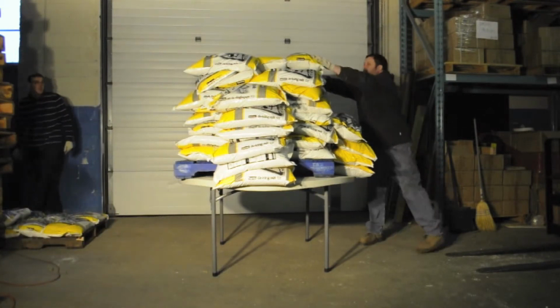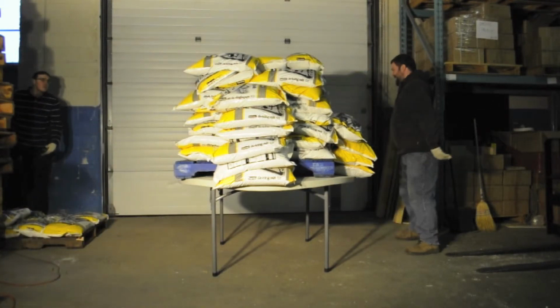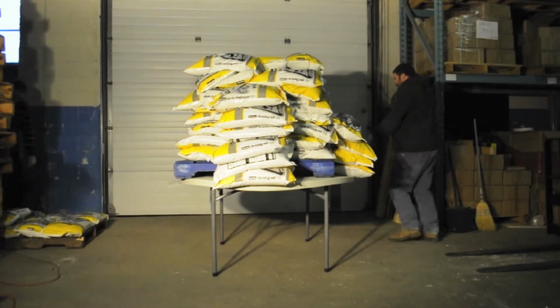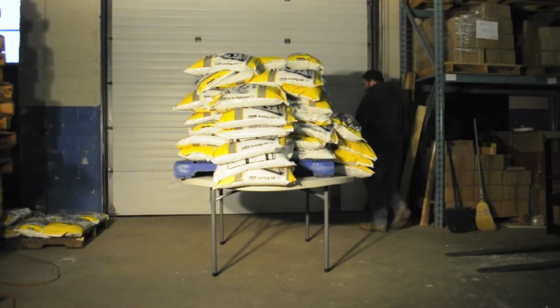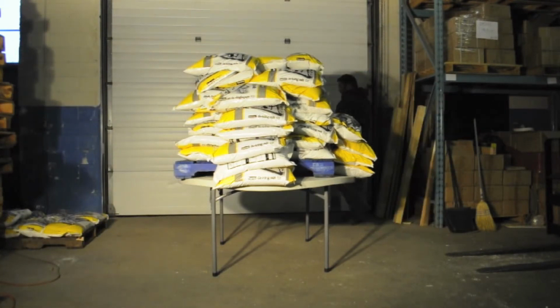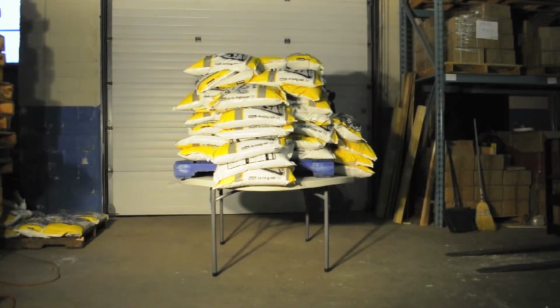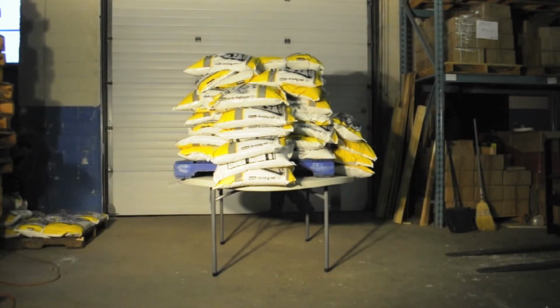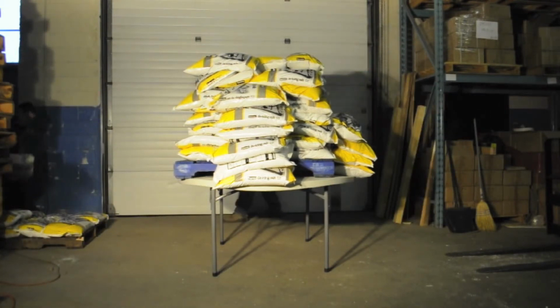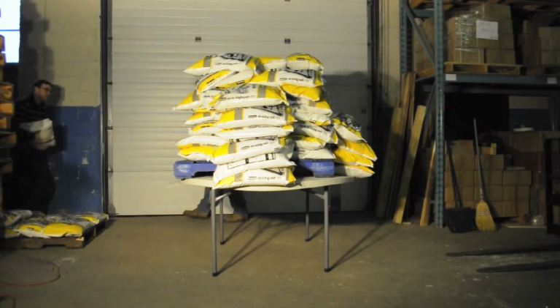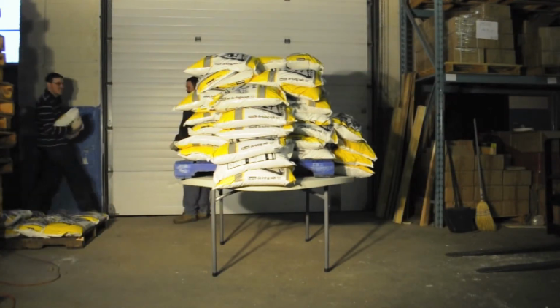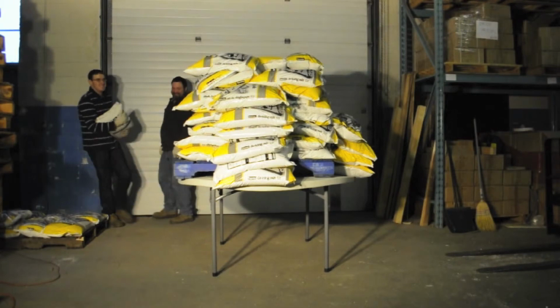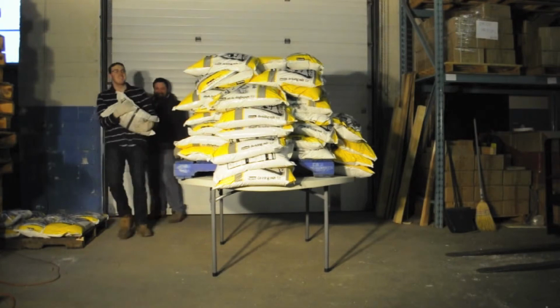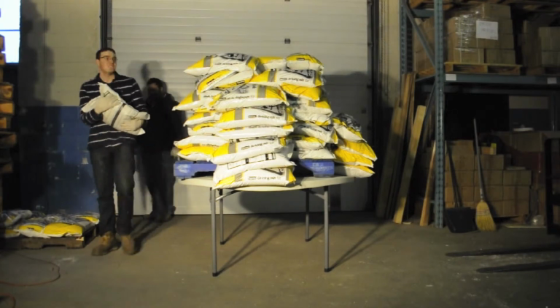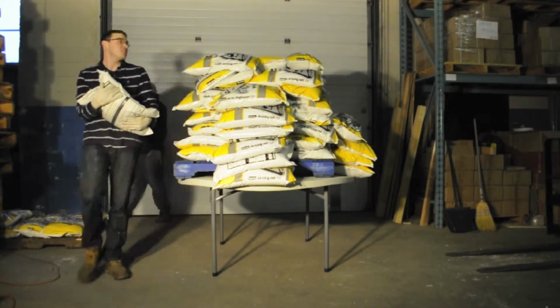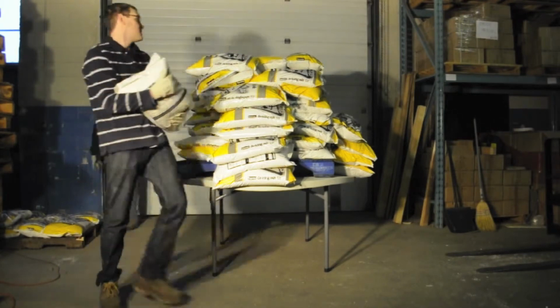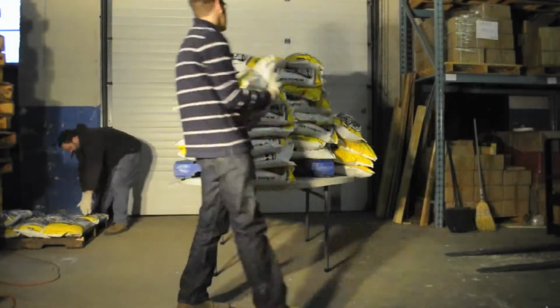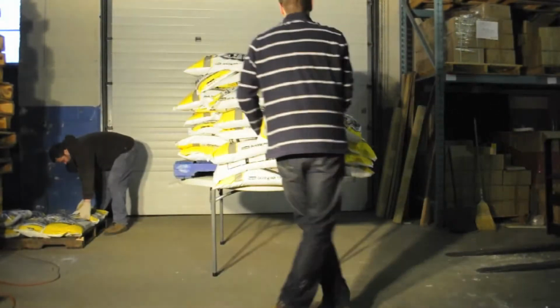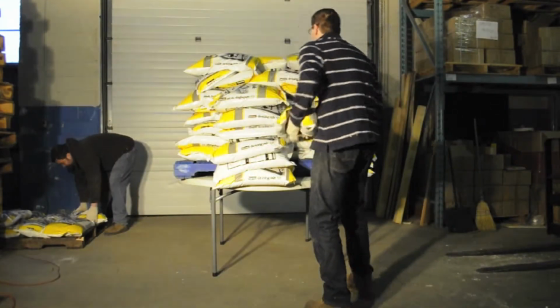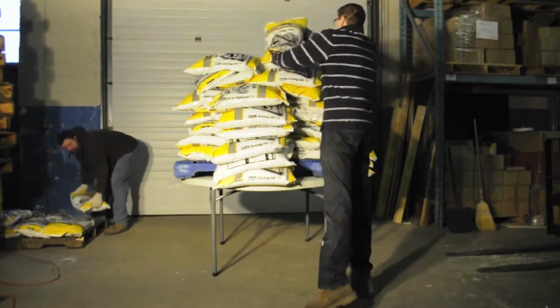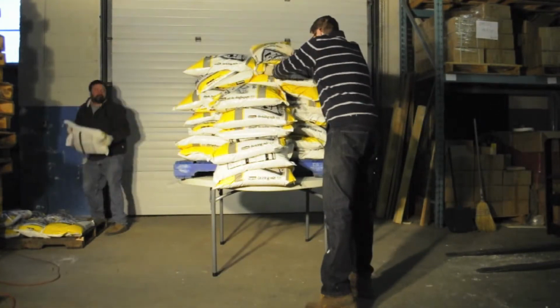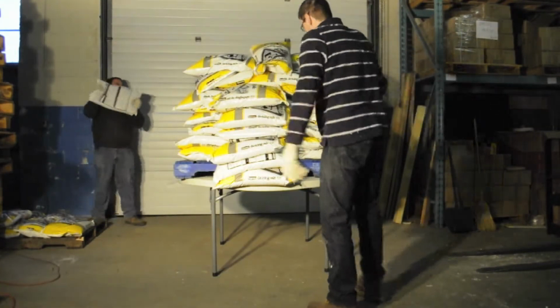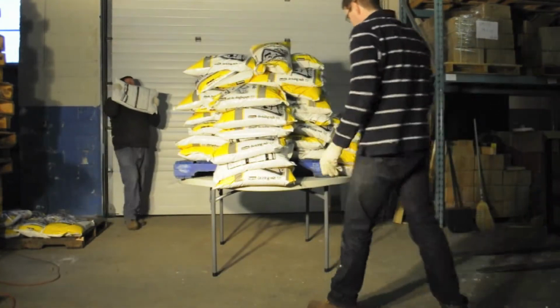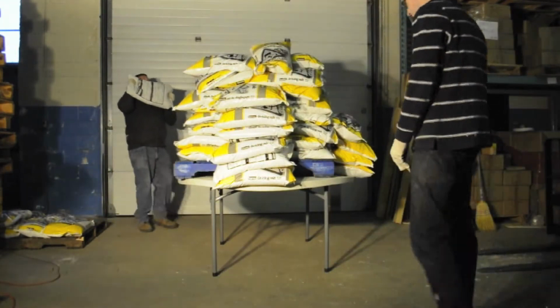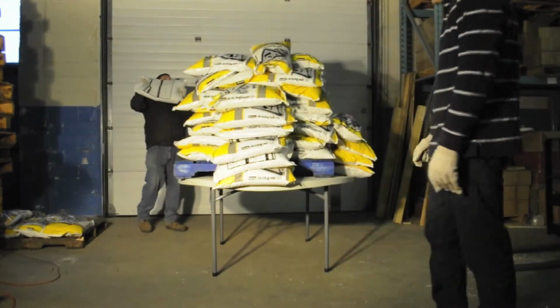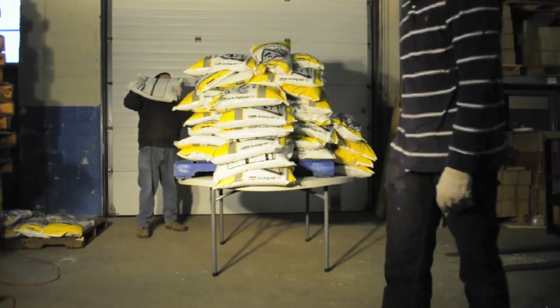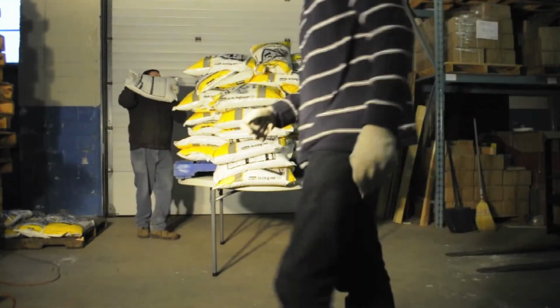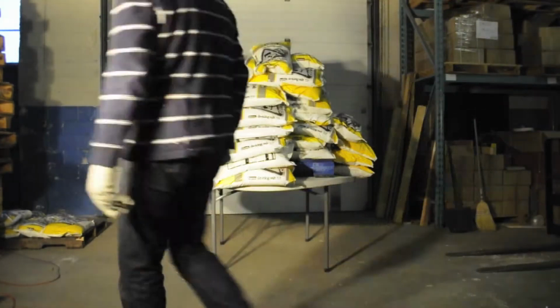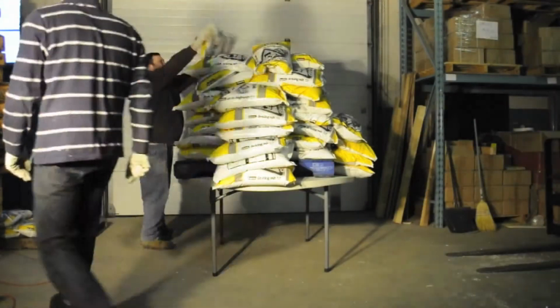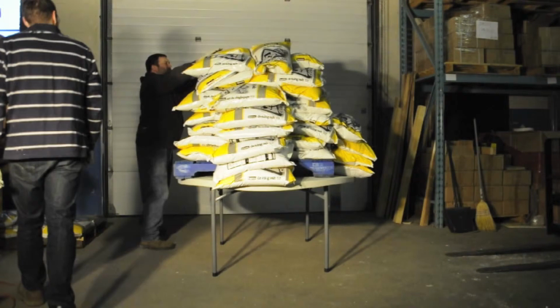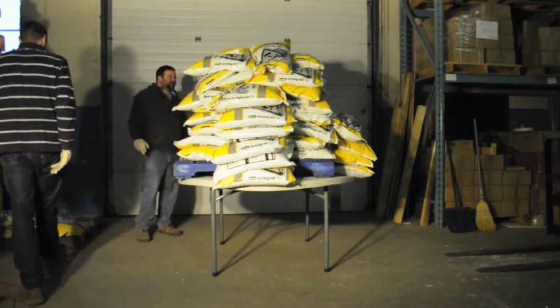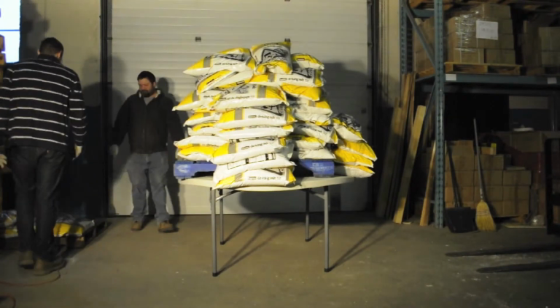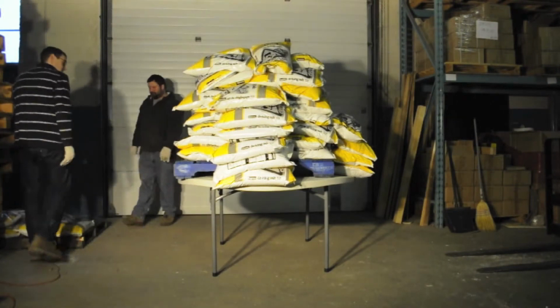The boys are starting to wind things down. In the end we put 71 bags of salt on the table — 3,124 pounds — before we pulled the plug for safety reasons.